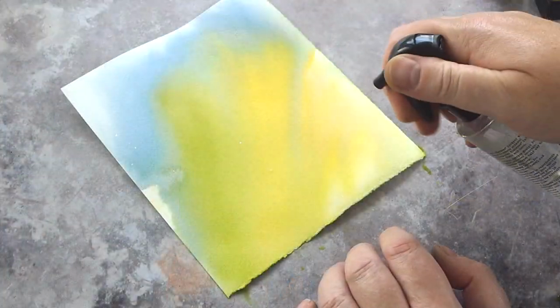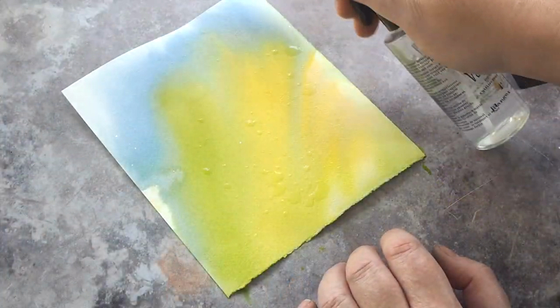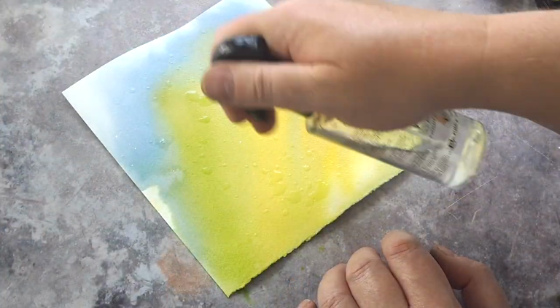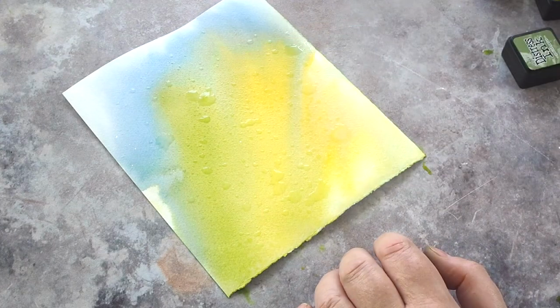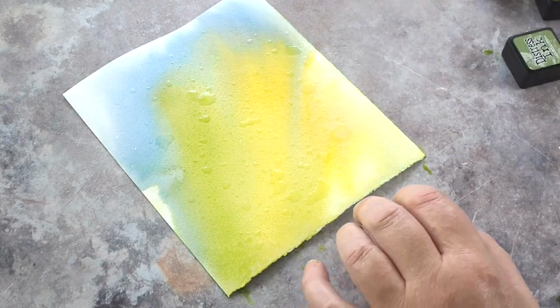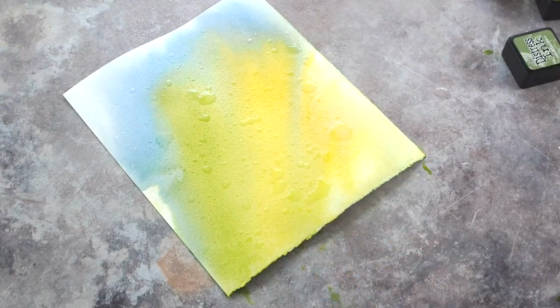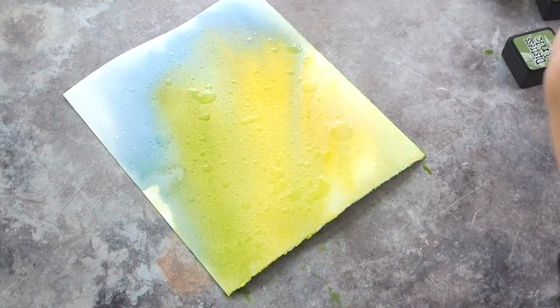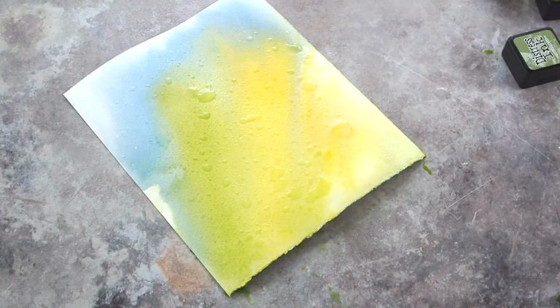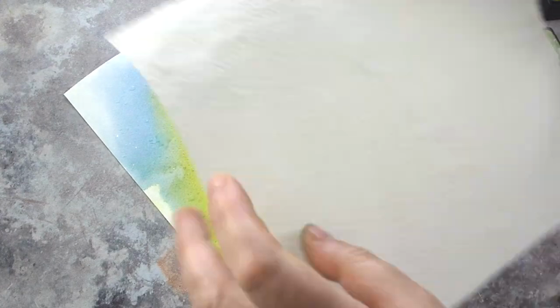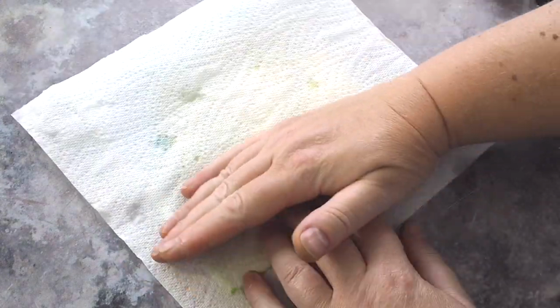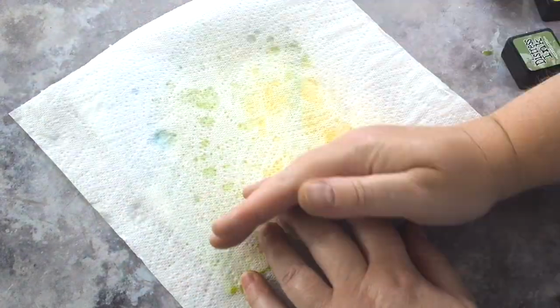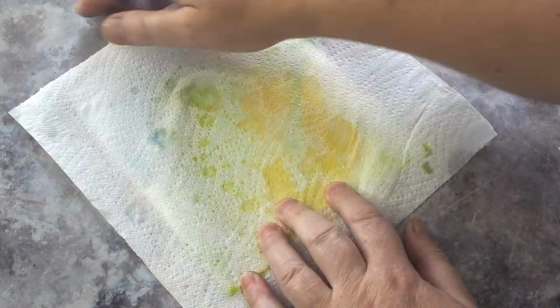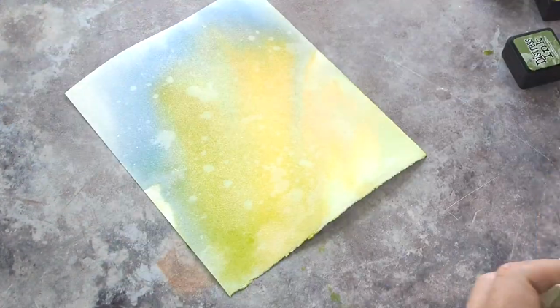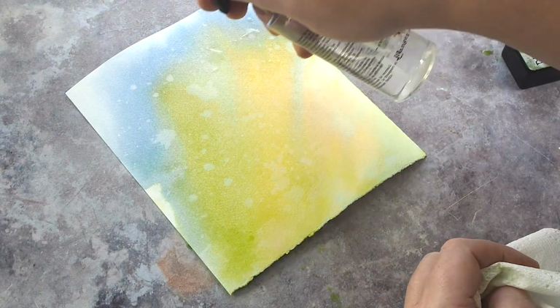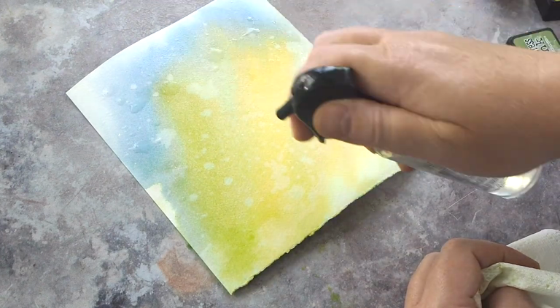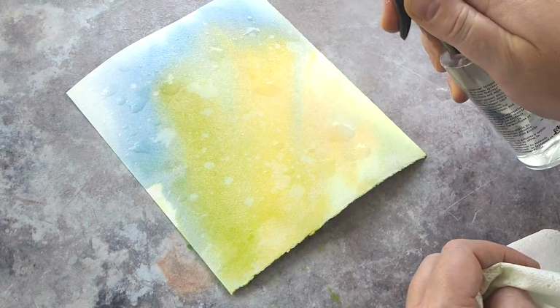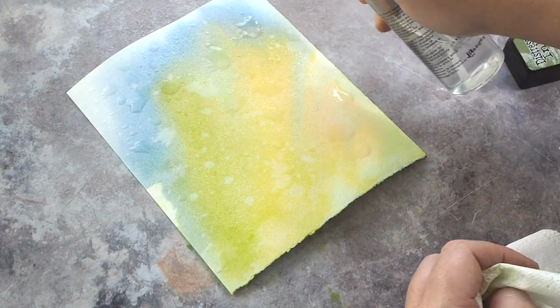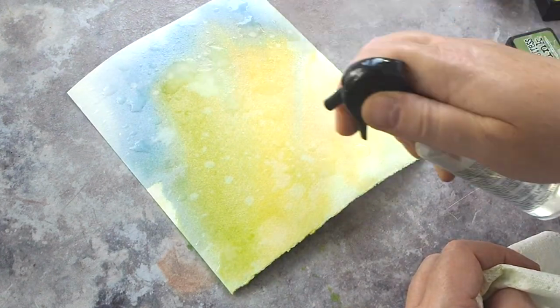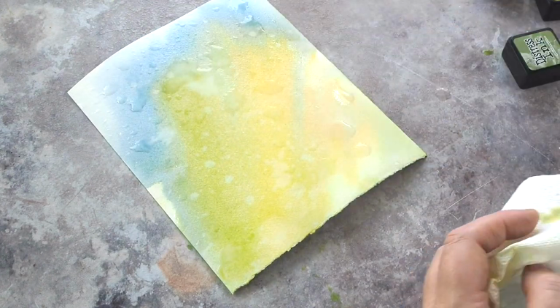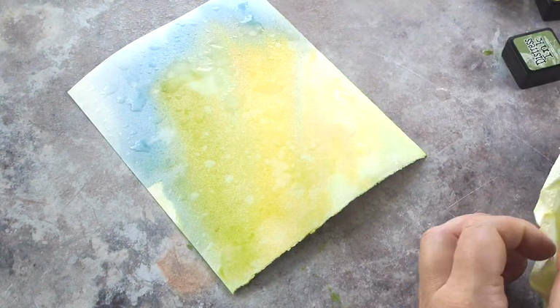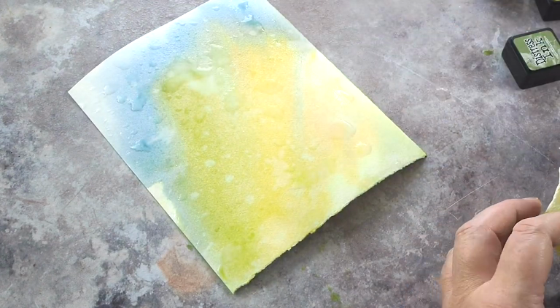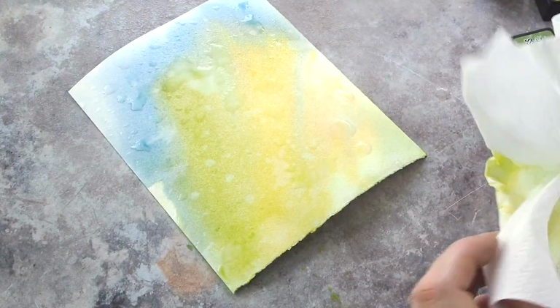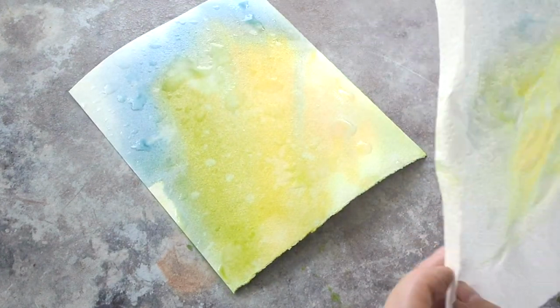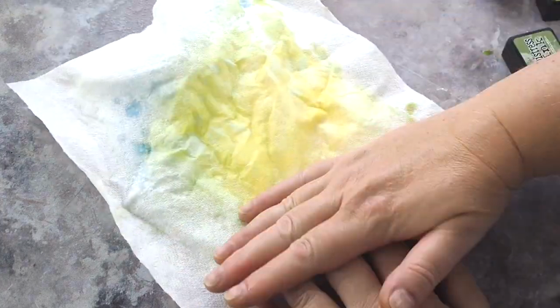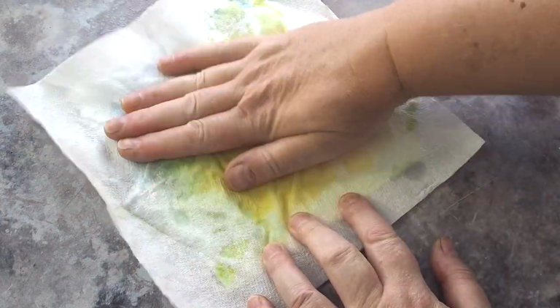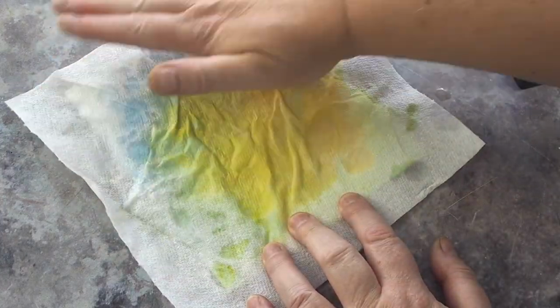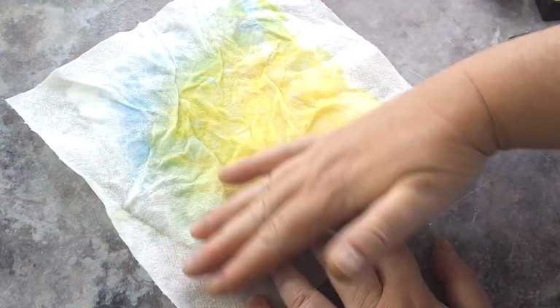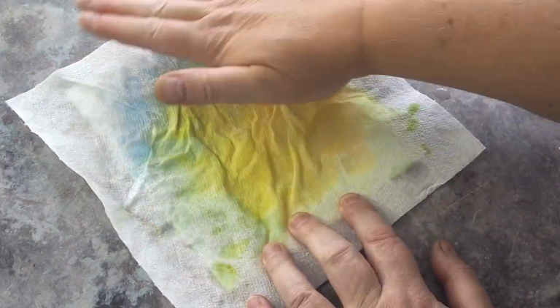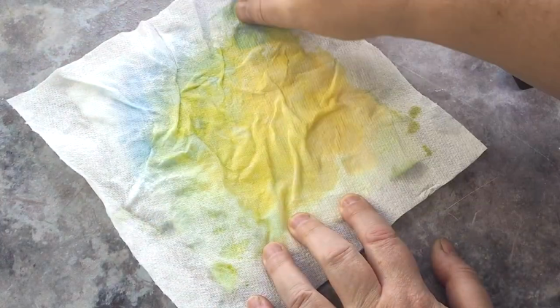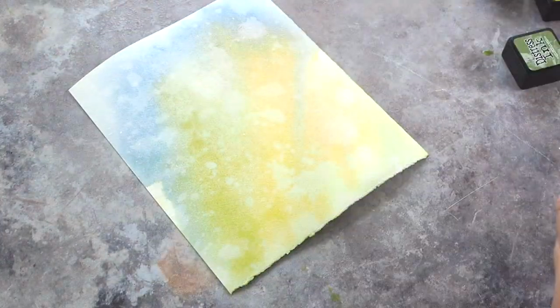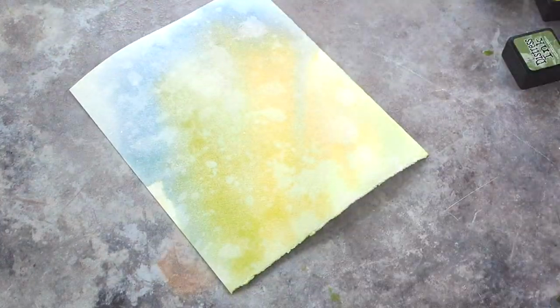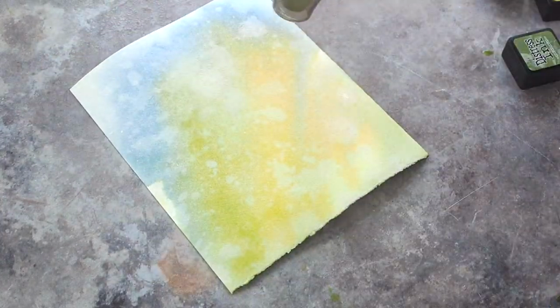I dried the card and then spritzed with water droplets before soaking them up with a paper towel. The Tim Holtz Distress Sprayer is great for this — if you pull the trigger a little way you get droplets, and if you pull the trigger fully you get a spray. A very handy tool to have.